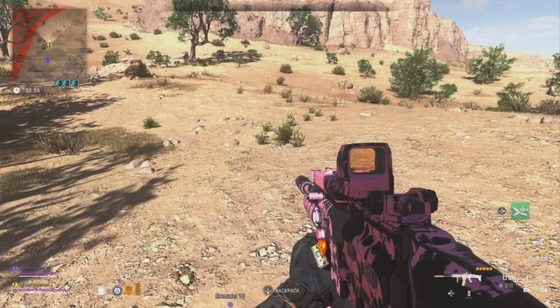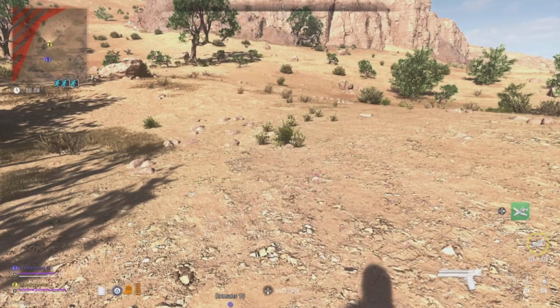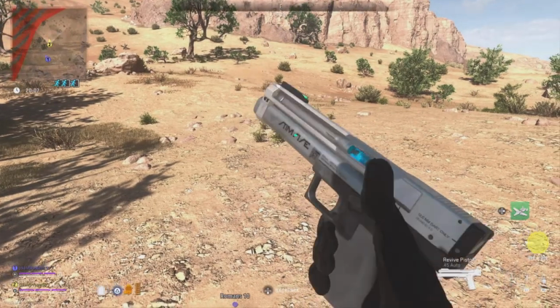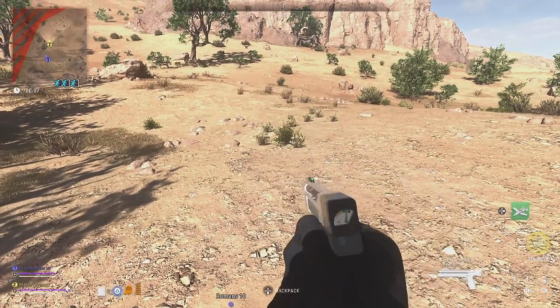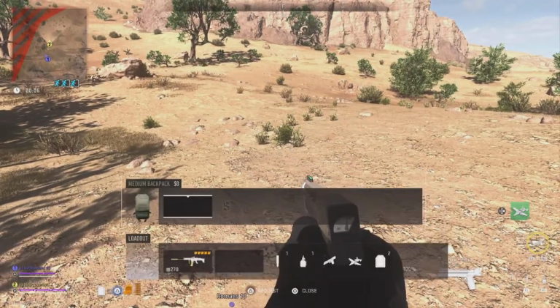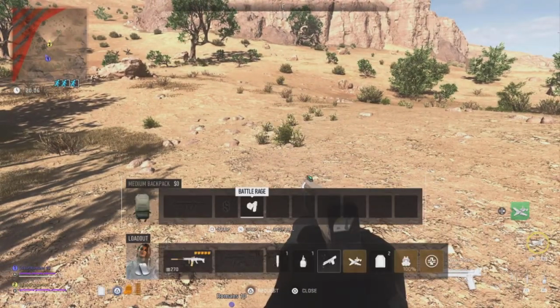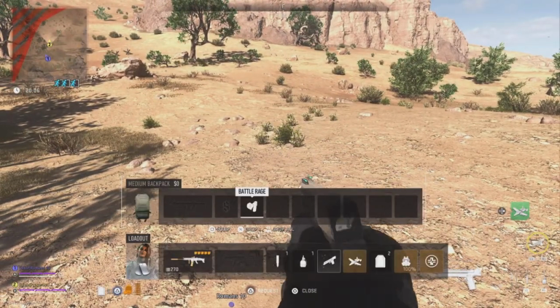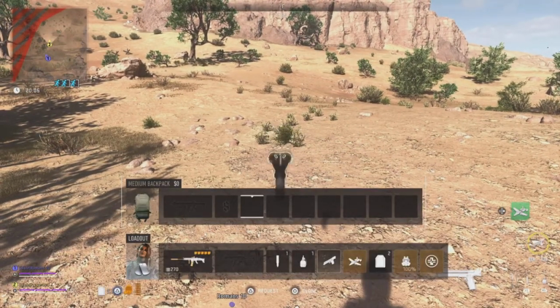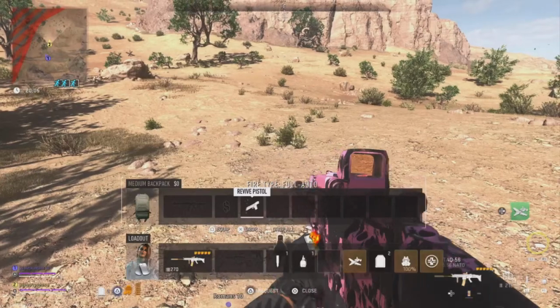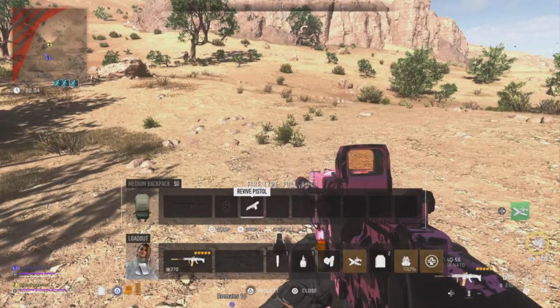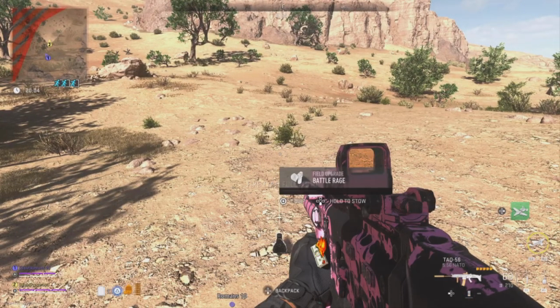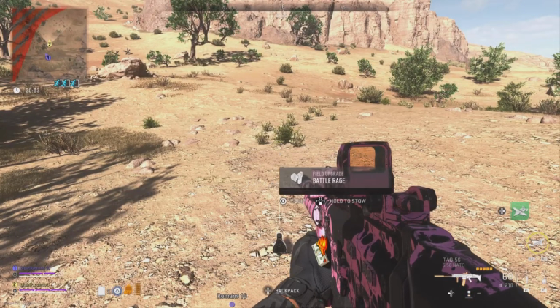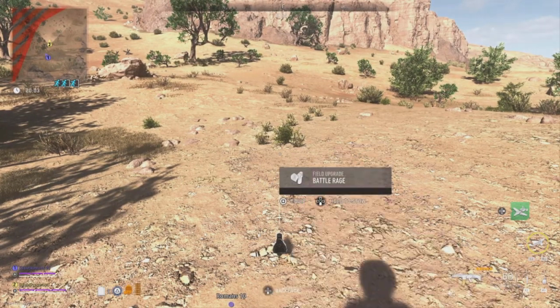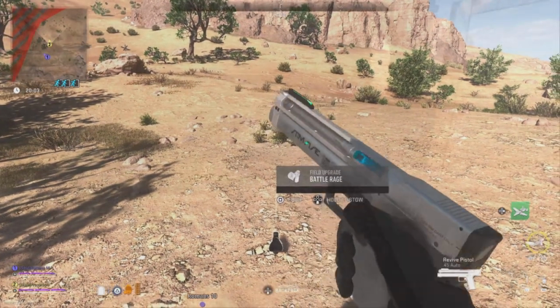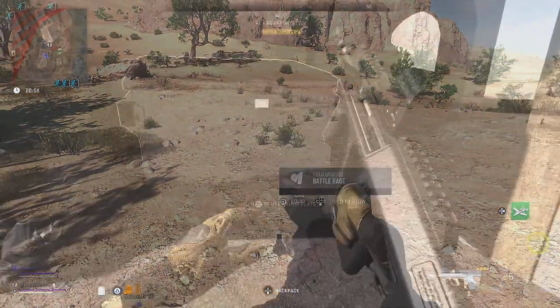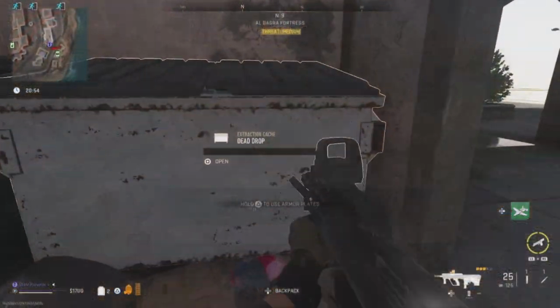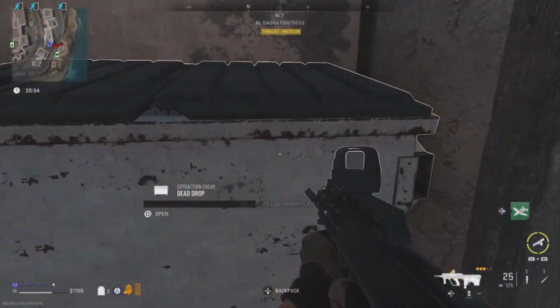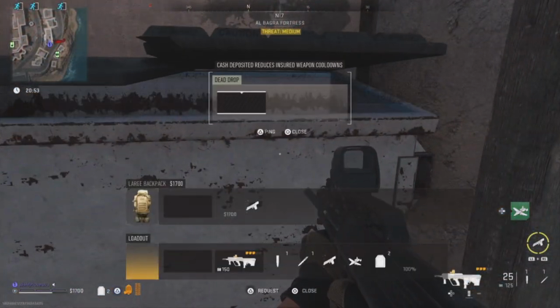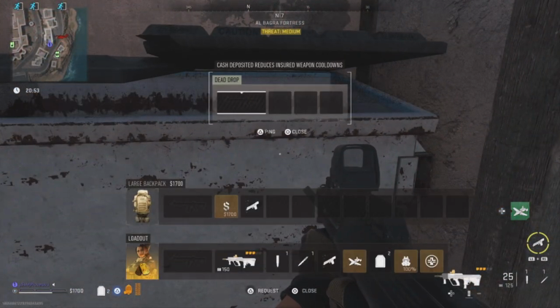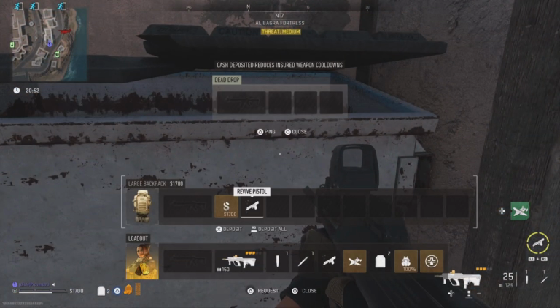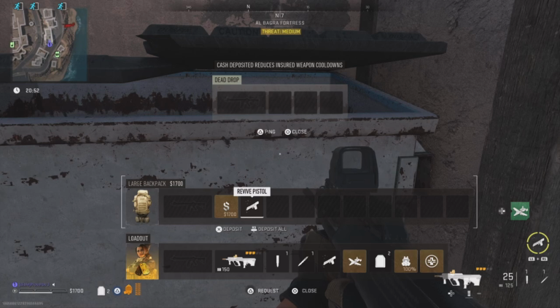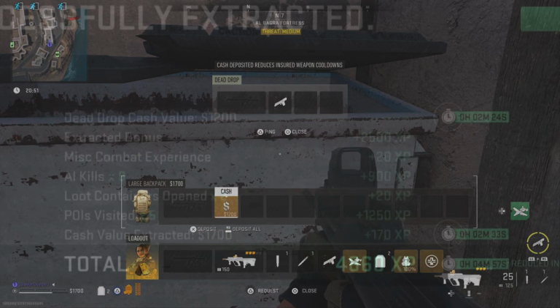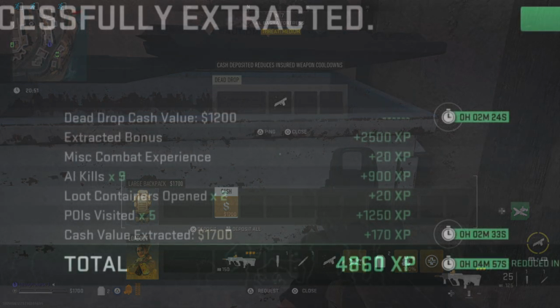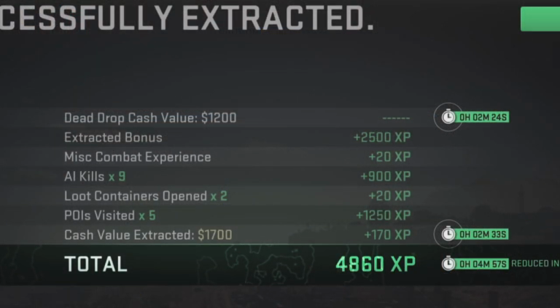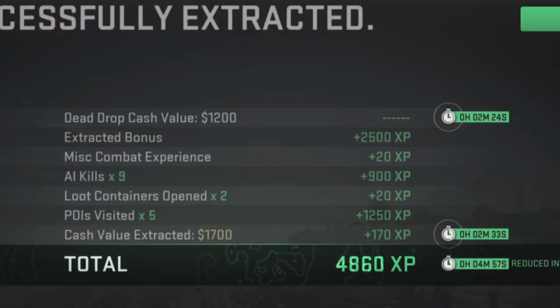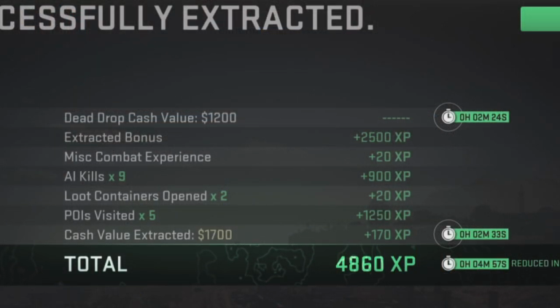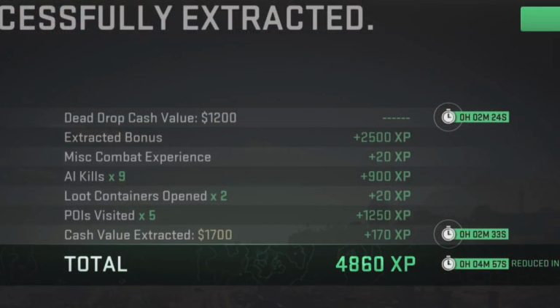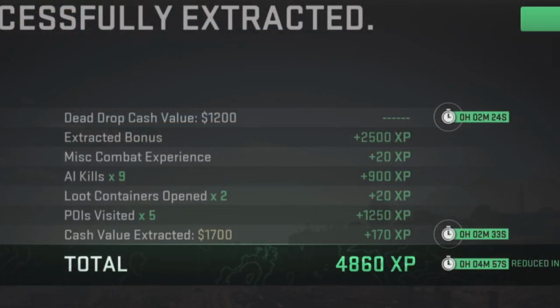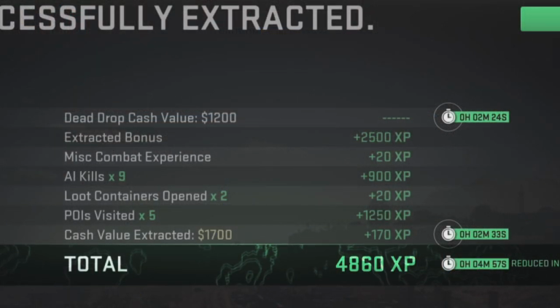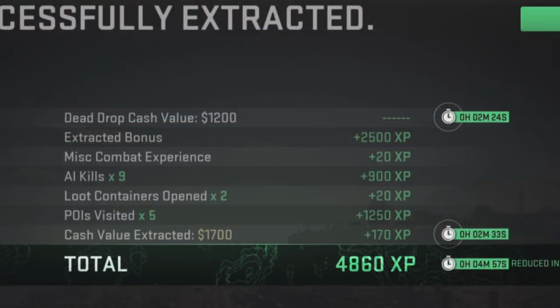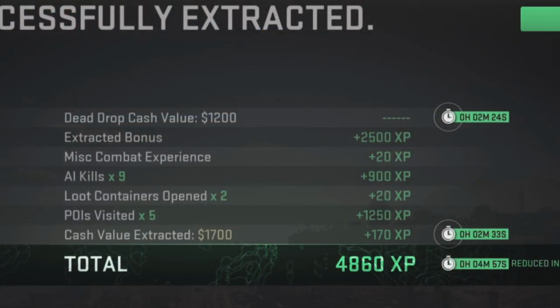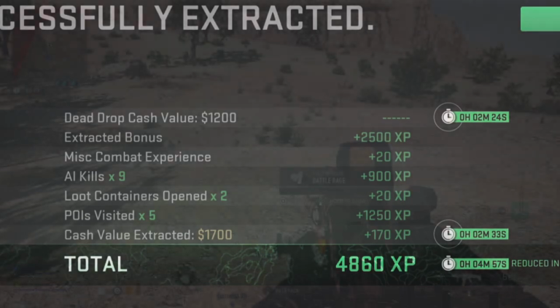If you find a revive pistol instead of a medium backpack, then you can do the field upgrade duplication glitch to reduce the cooldown. Every field upgrade deposited into the dead drop will reduce the cooldown by 2 and a half minutes, which means it will take you 25 field upgrades for a 1 hour cooldown.